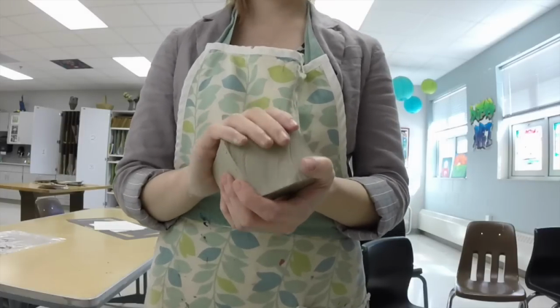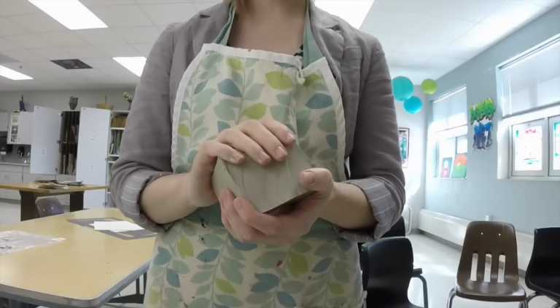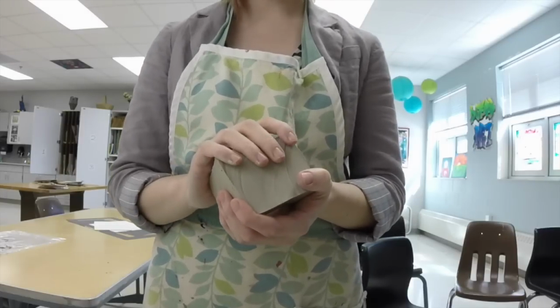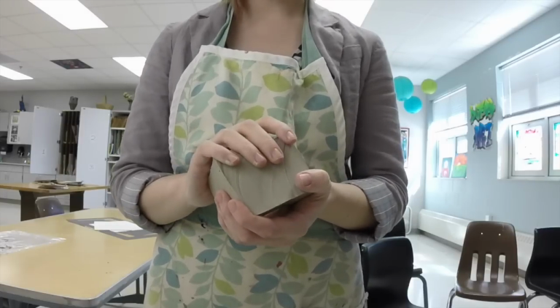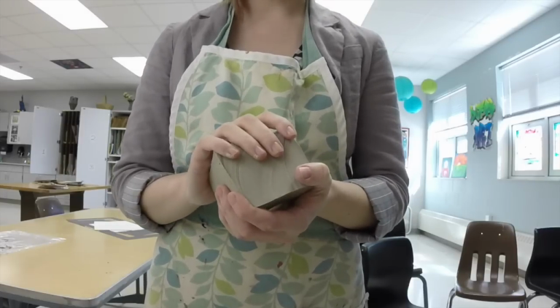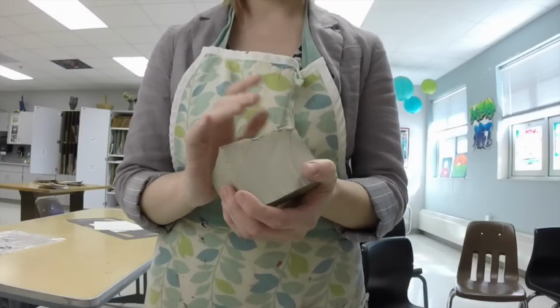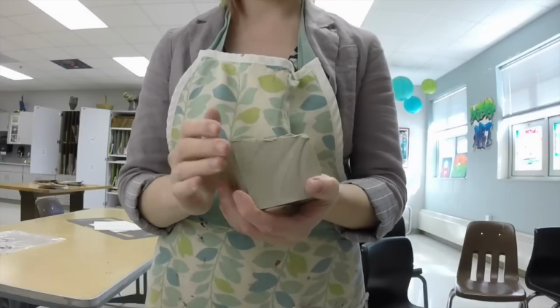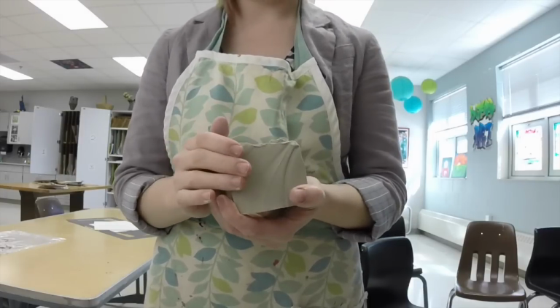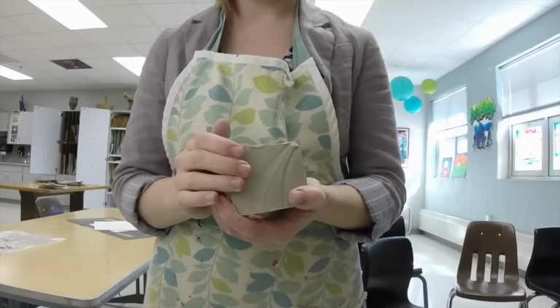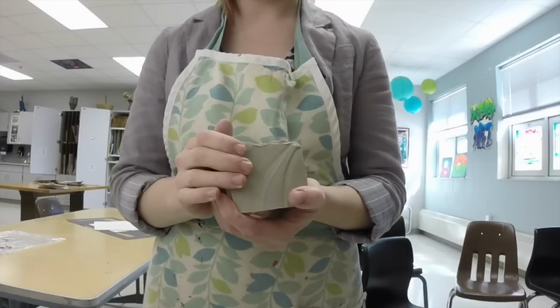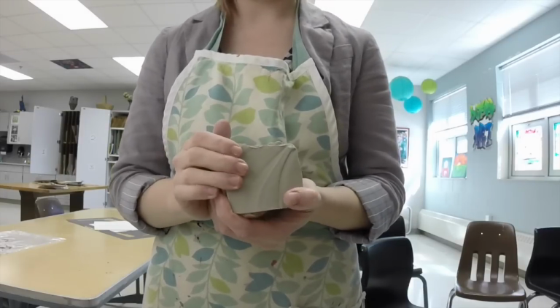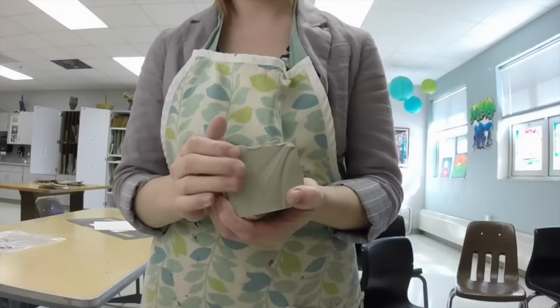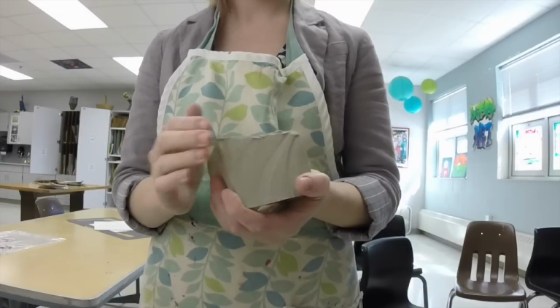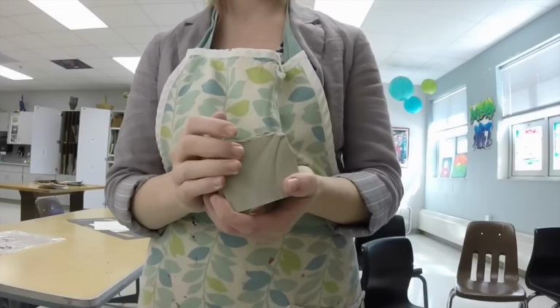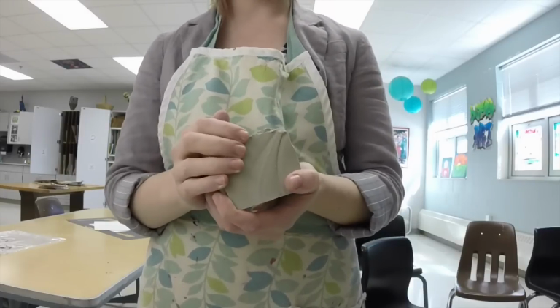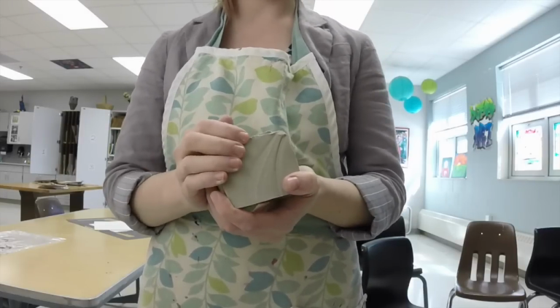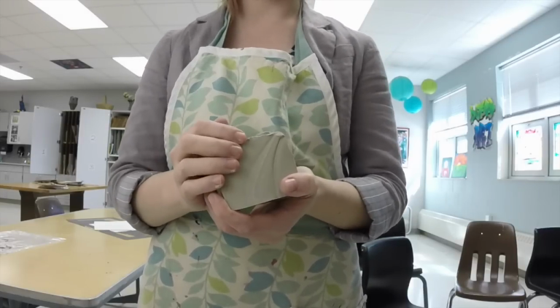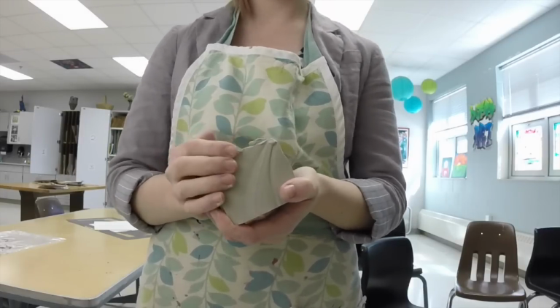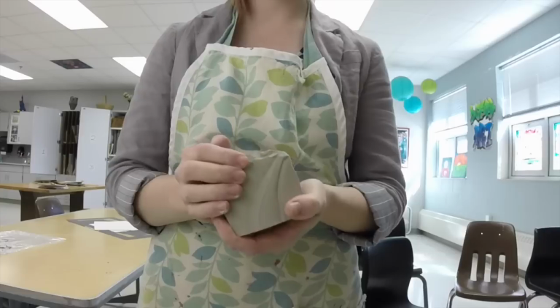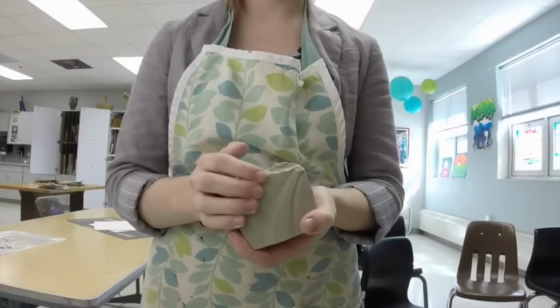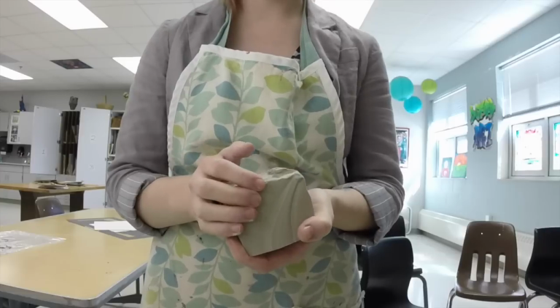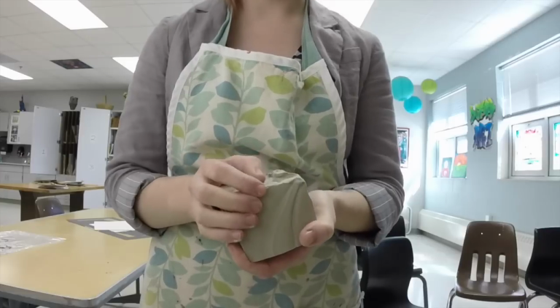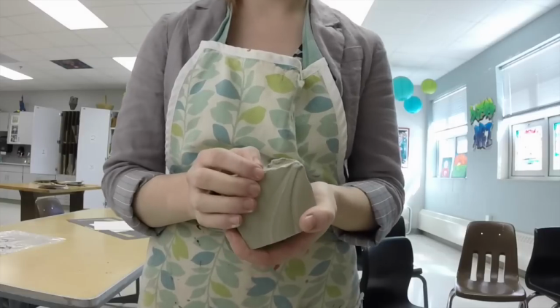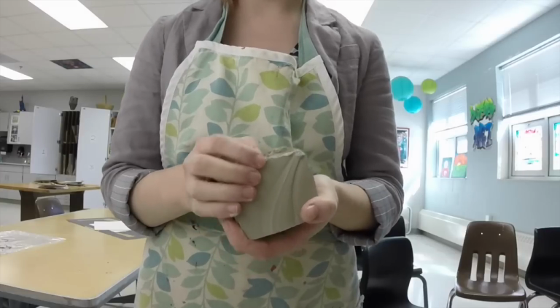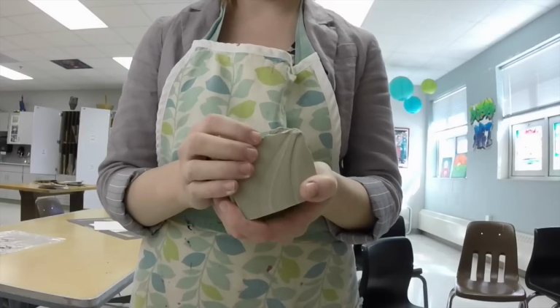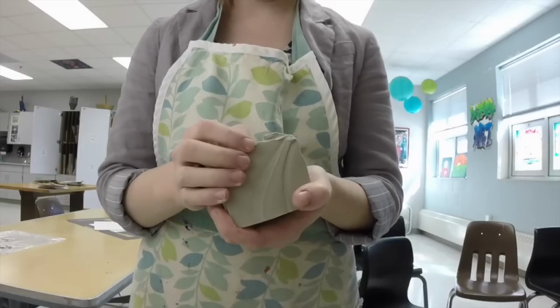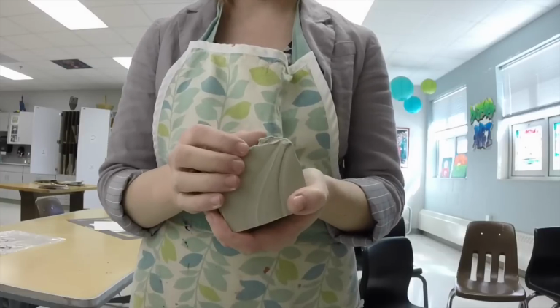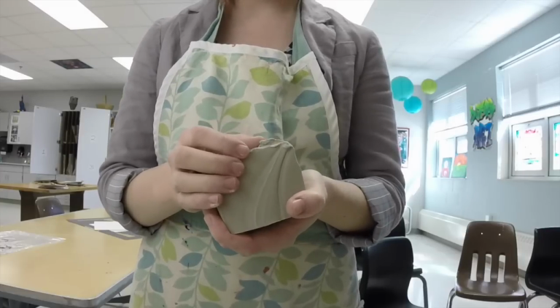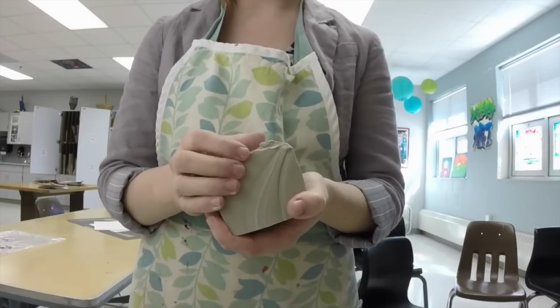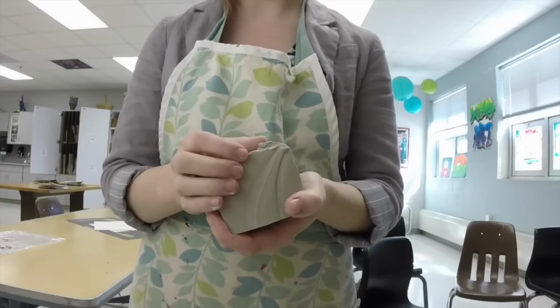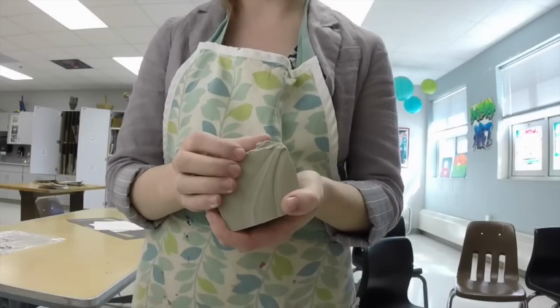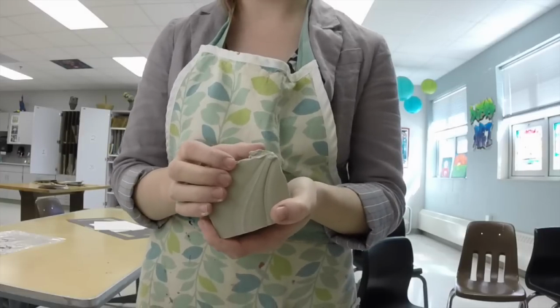In this video I'm going to show you how to make a pinch pot, just a really basic one, and then in the next video I'll show you how to add stuff to create a creature.